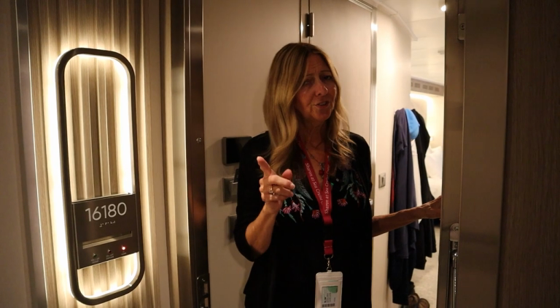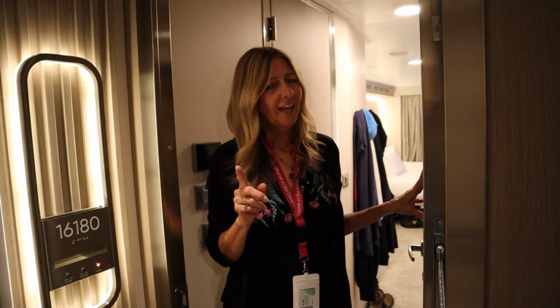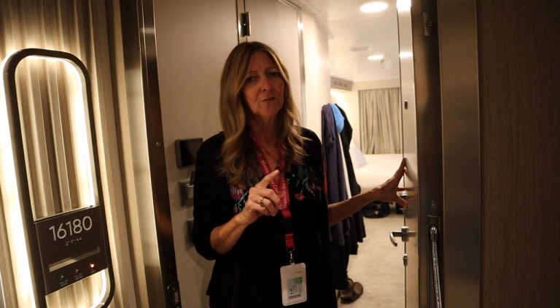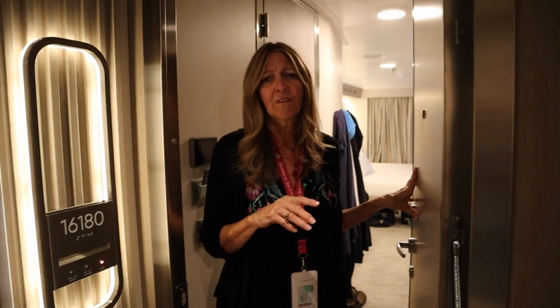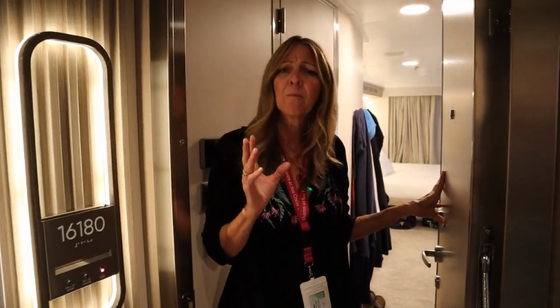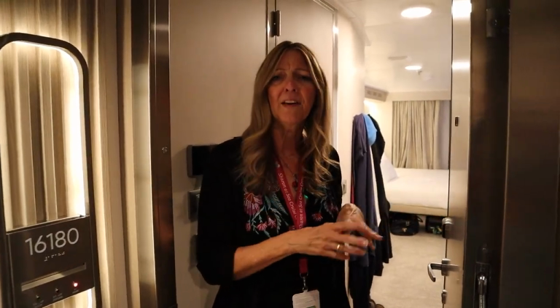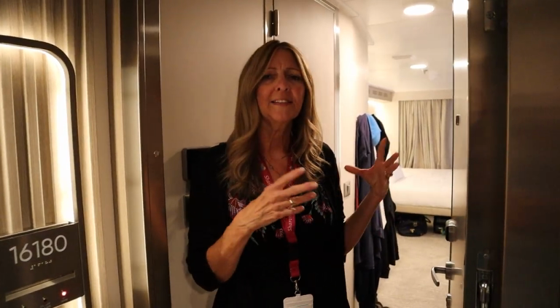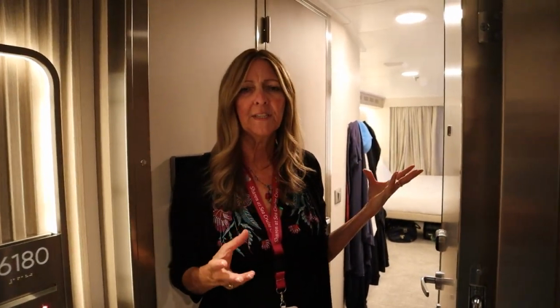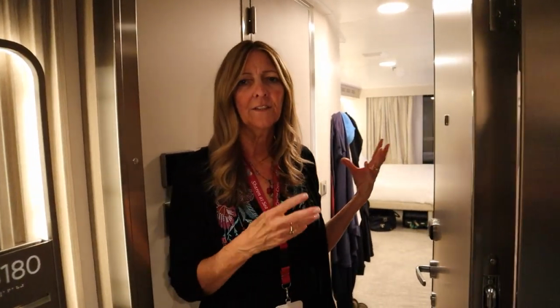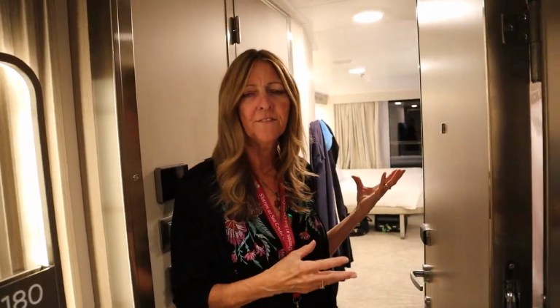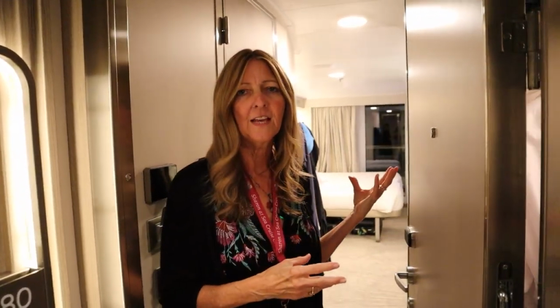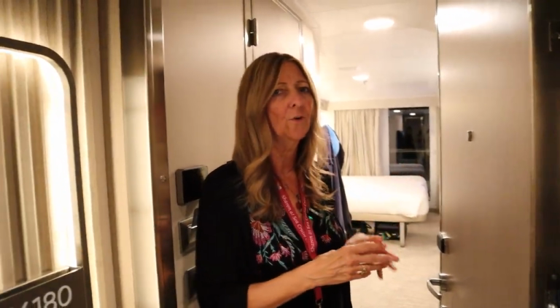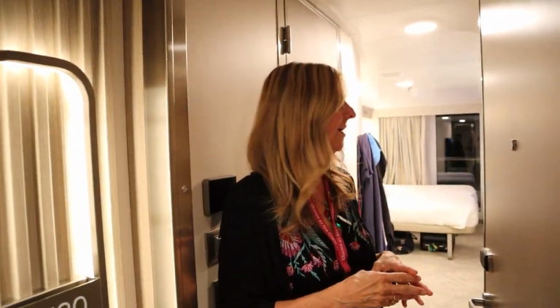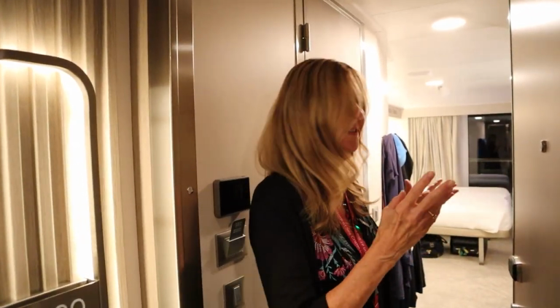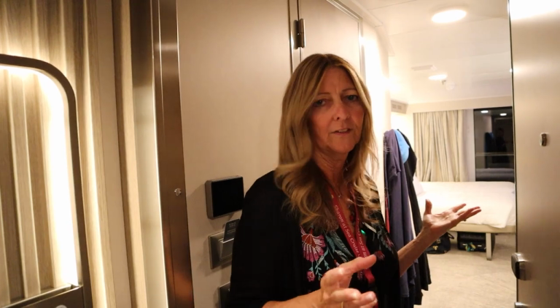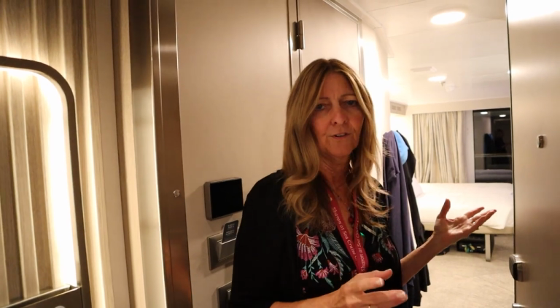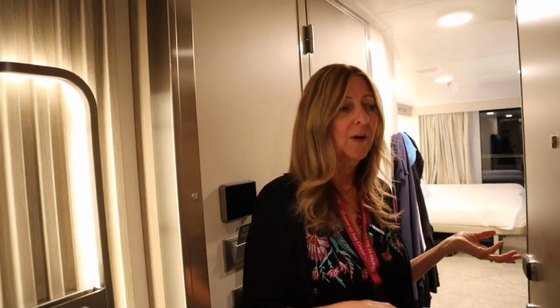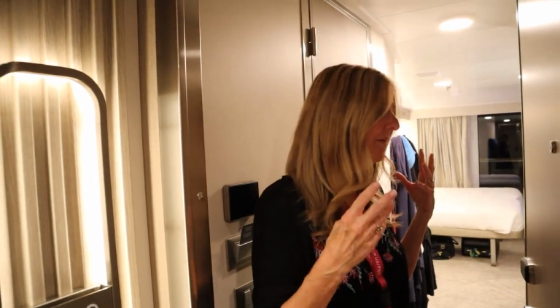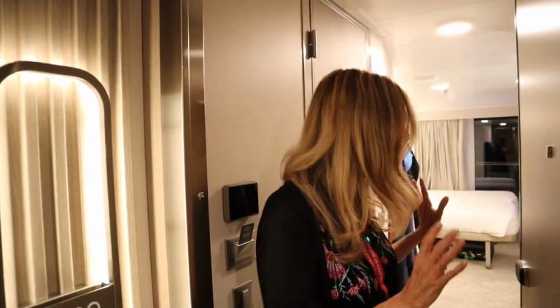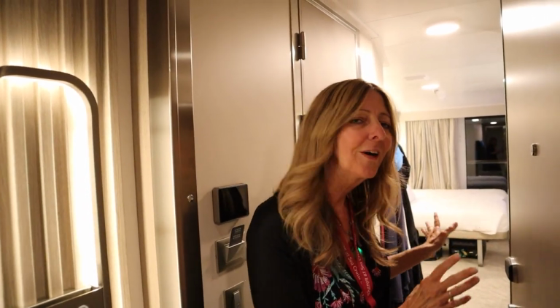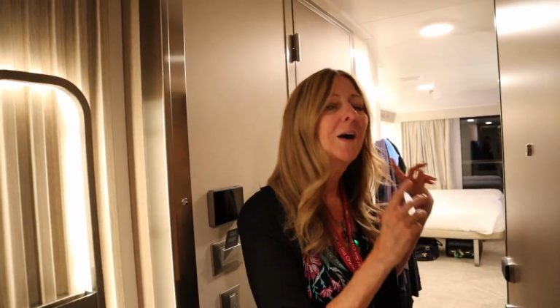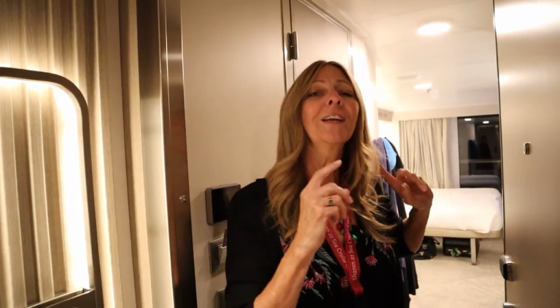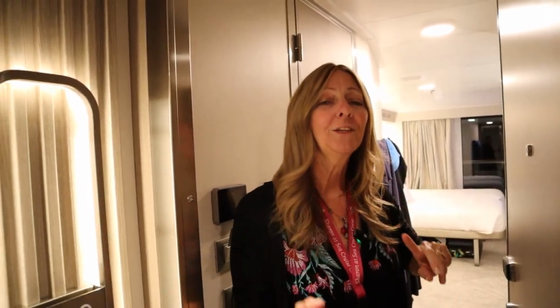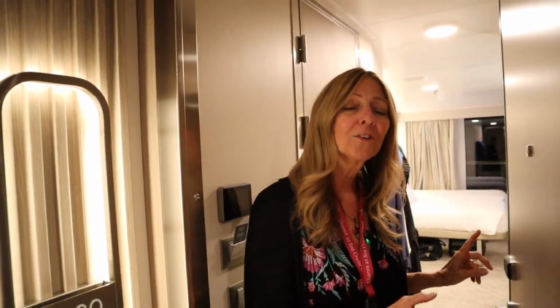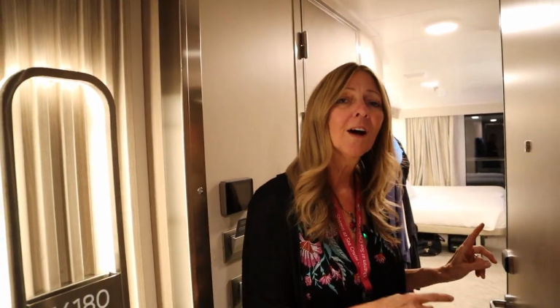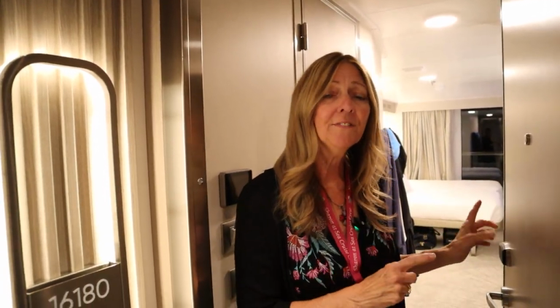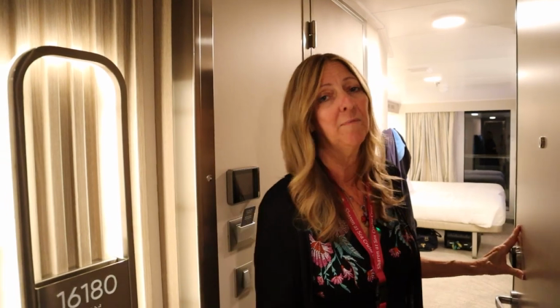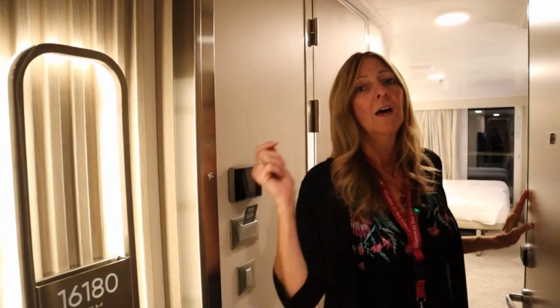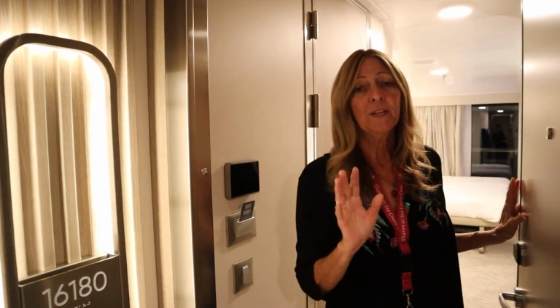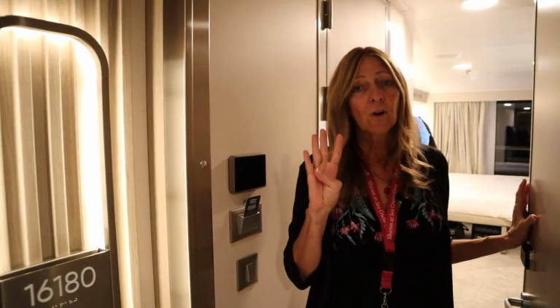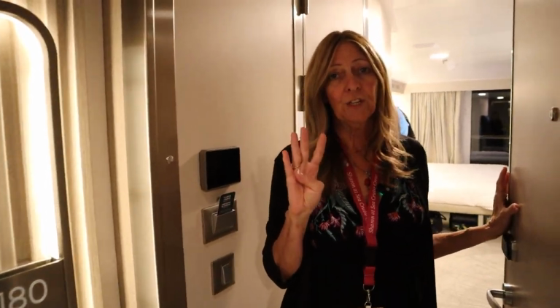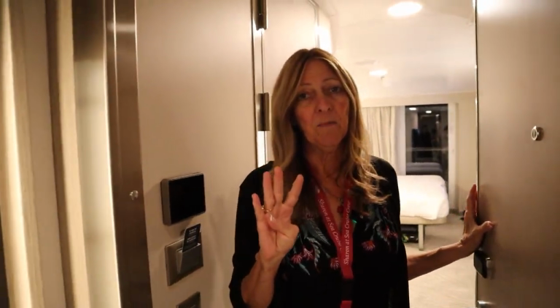Usually cabin tours look all pretty, everything's empty, they're not lived in yet, so of course everything looks wonderful. Well, I'm not saying this doesn't look wonderful, but we are going to take you on a tour of a lived-in cabin, and we have four of us sharing a cabin.